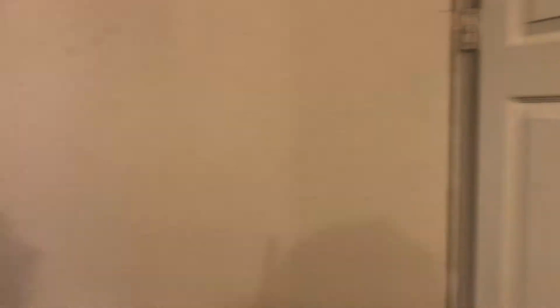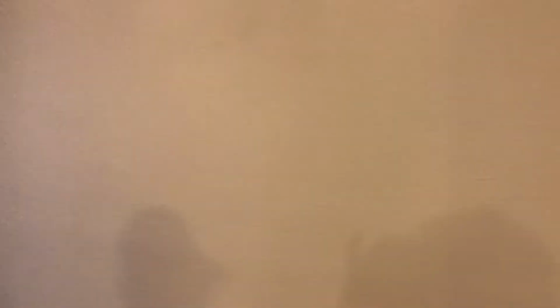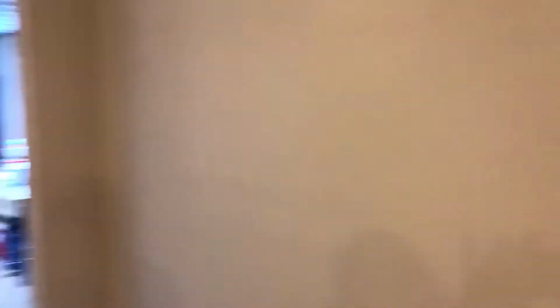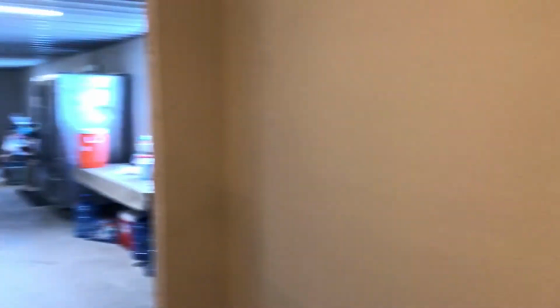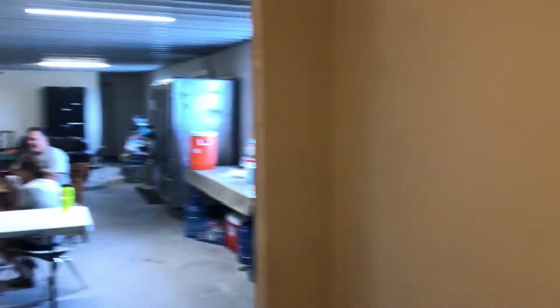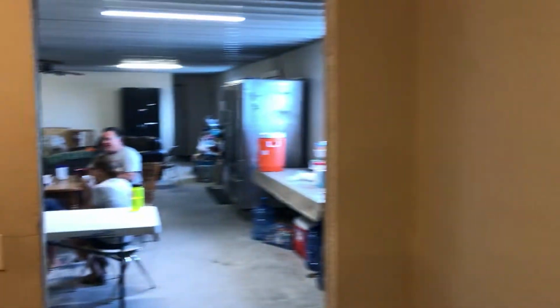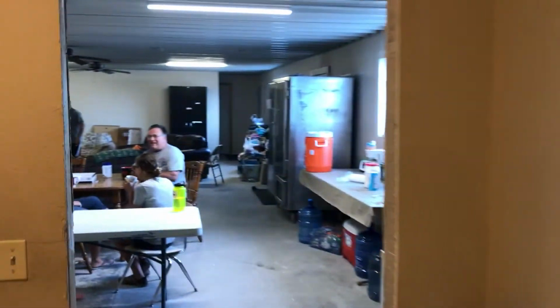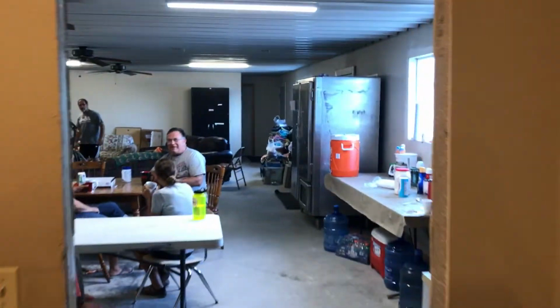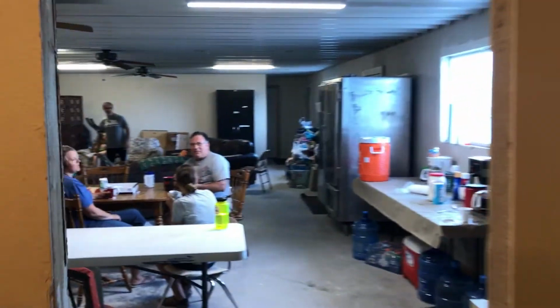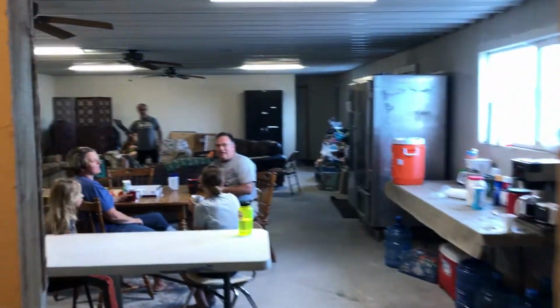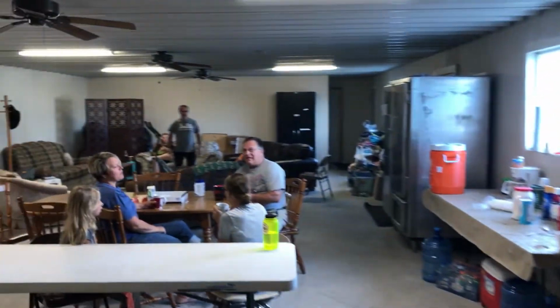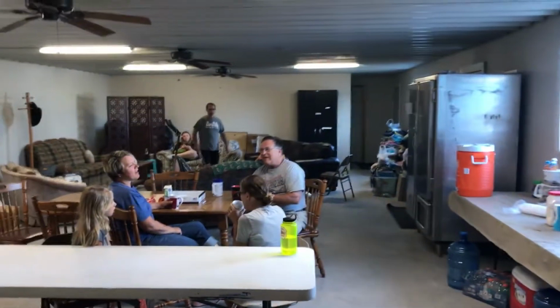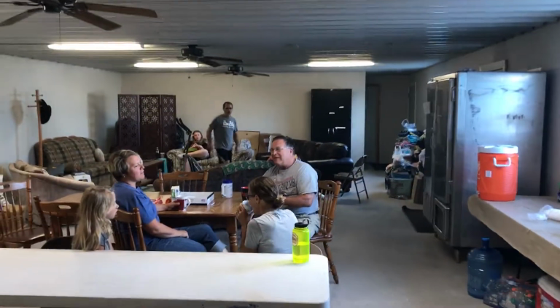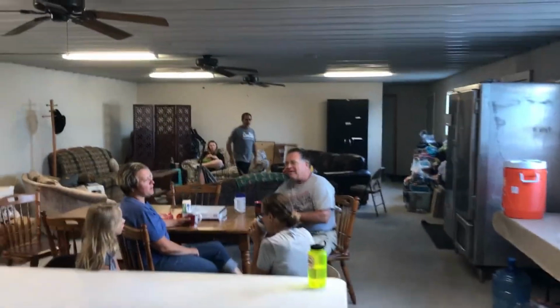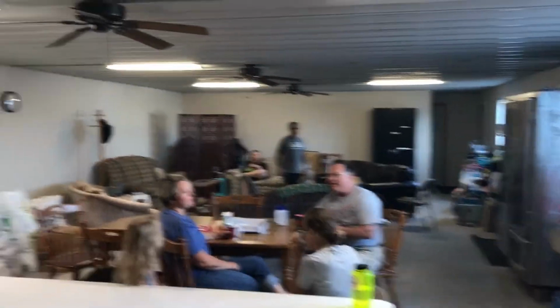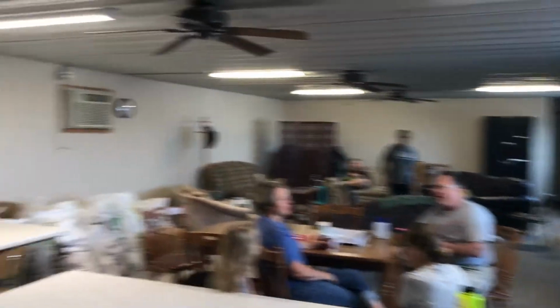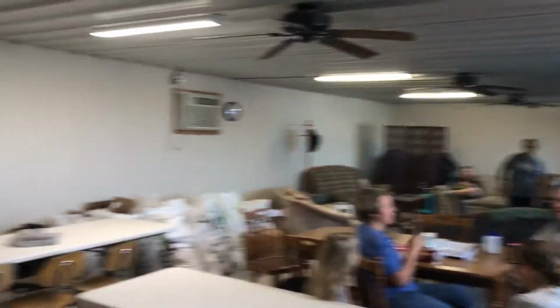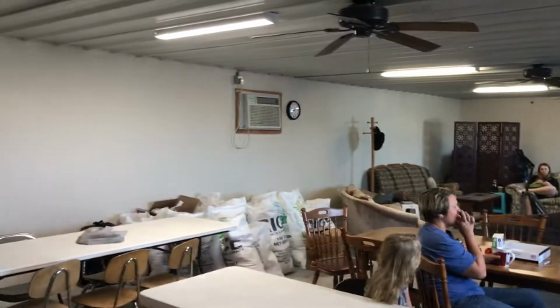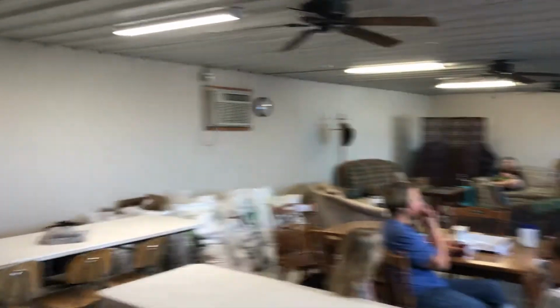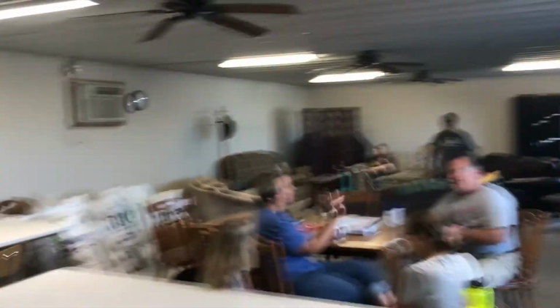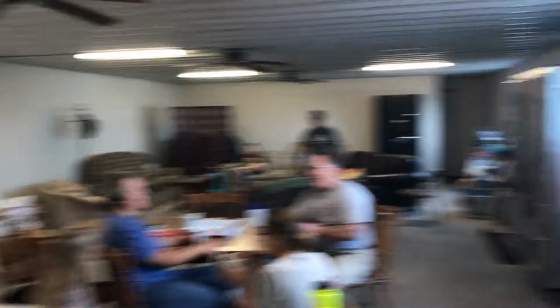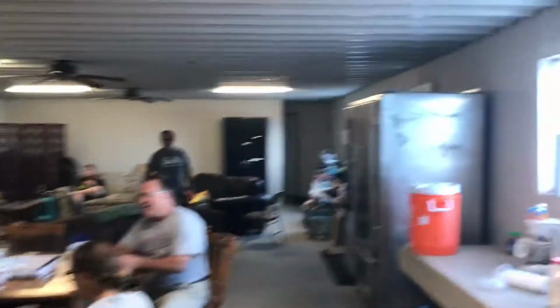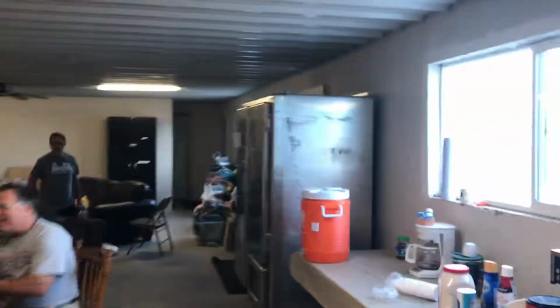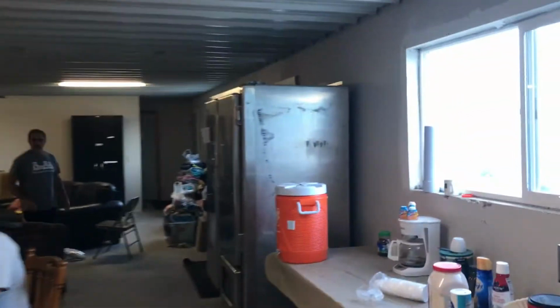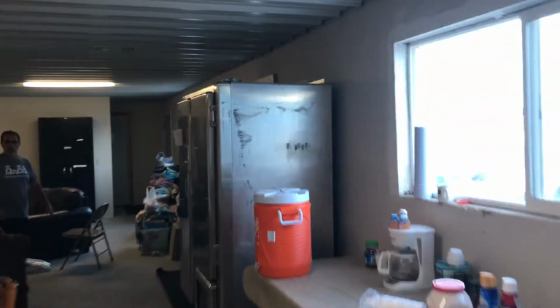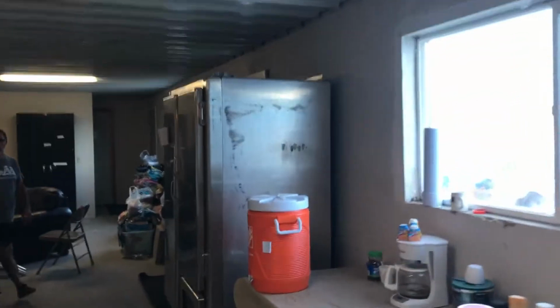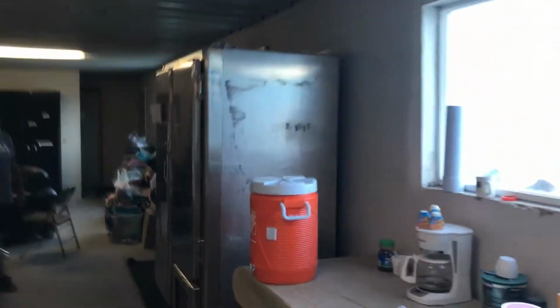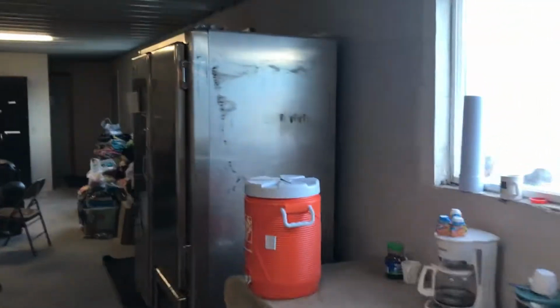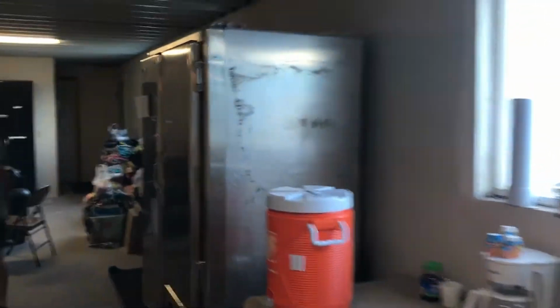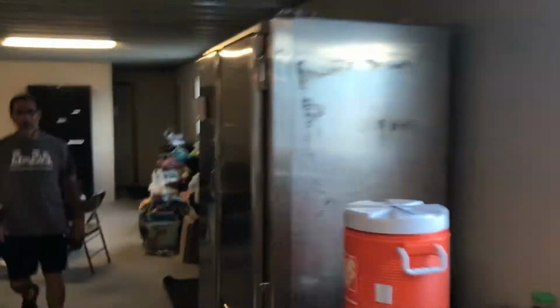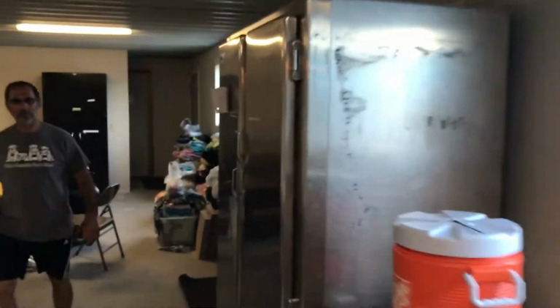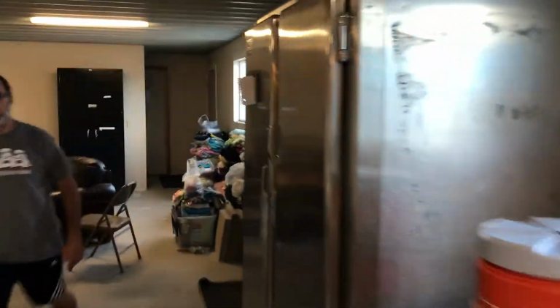This is the kitchen, right up the back door.